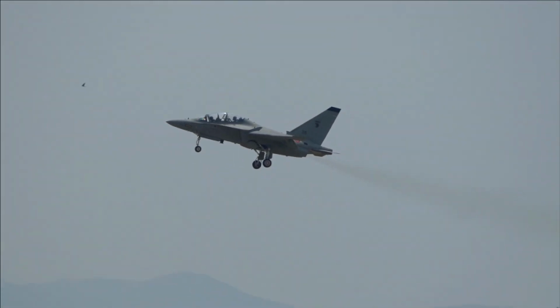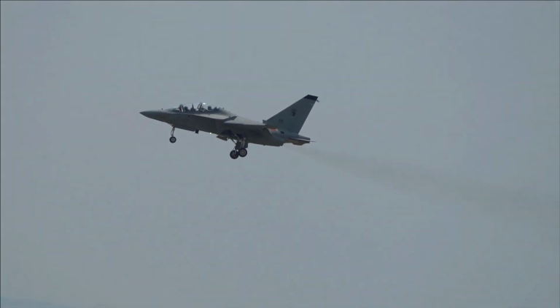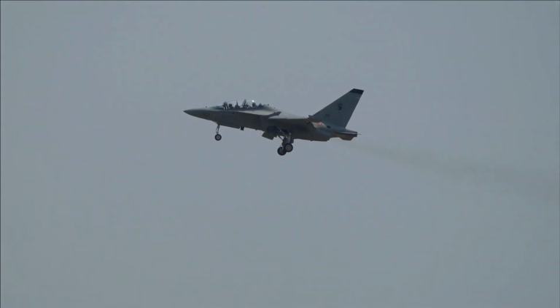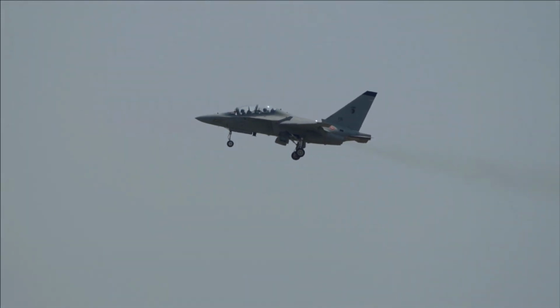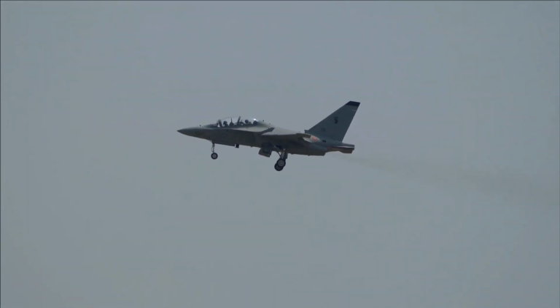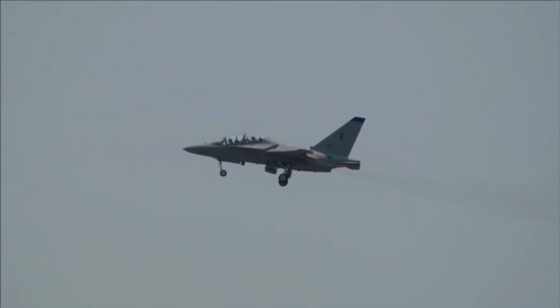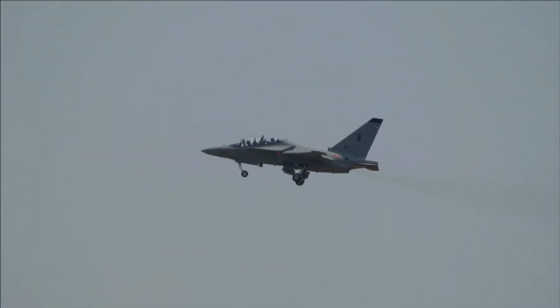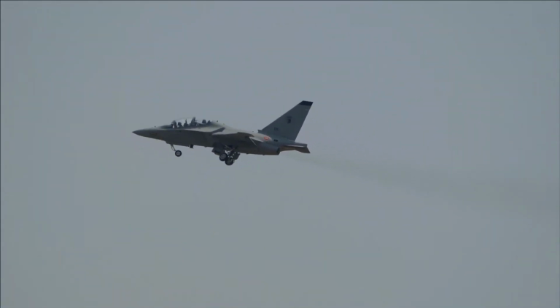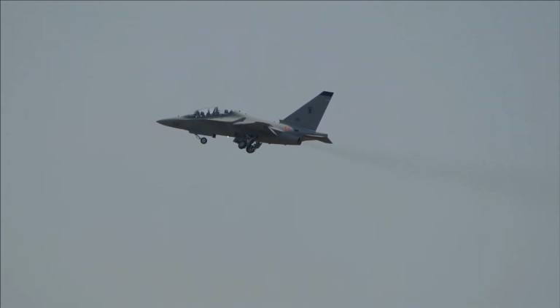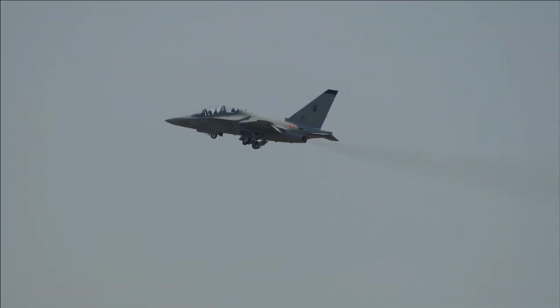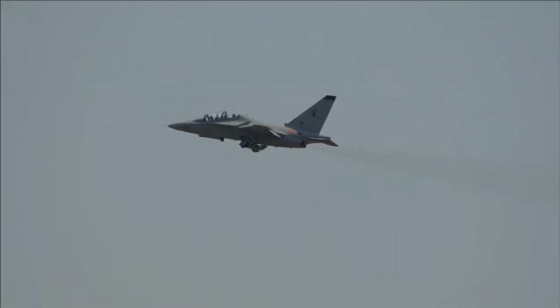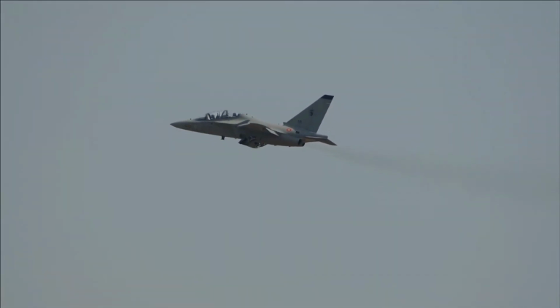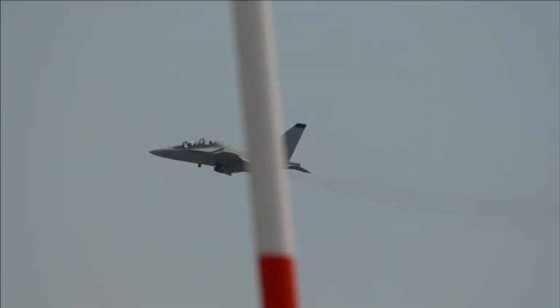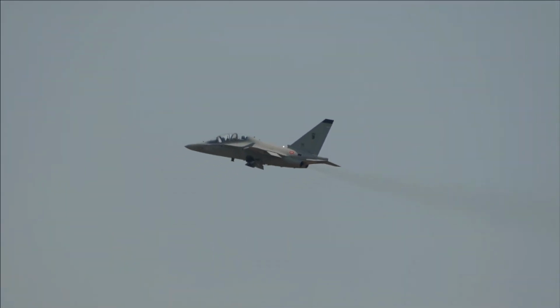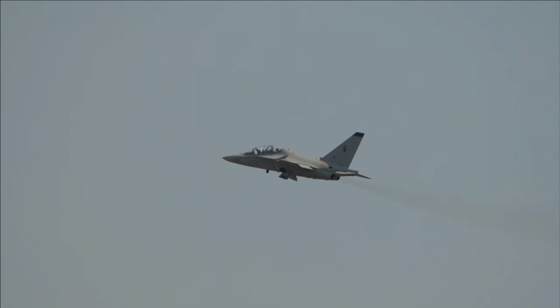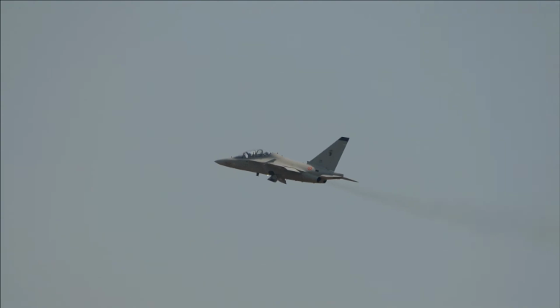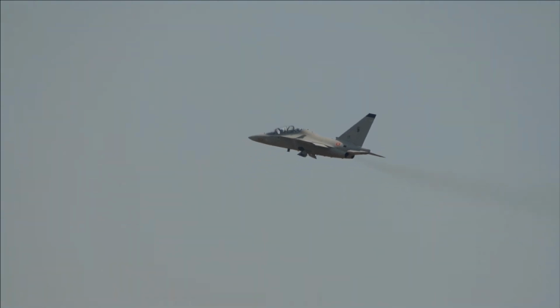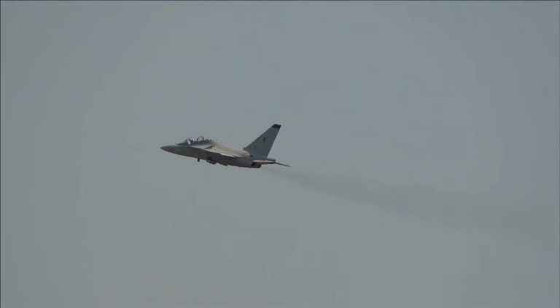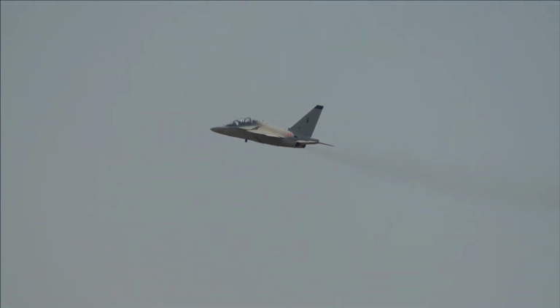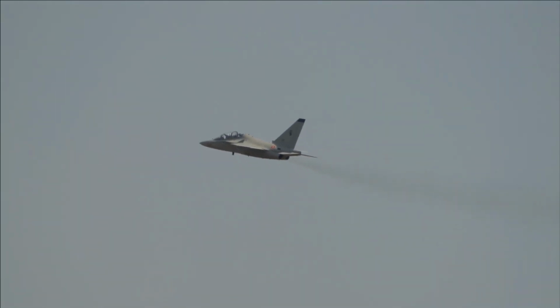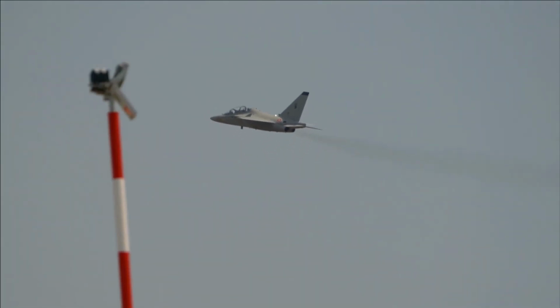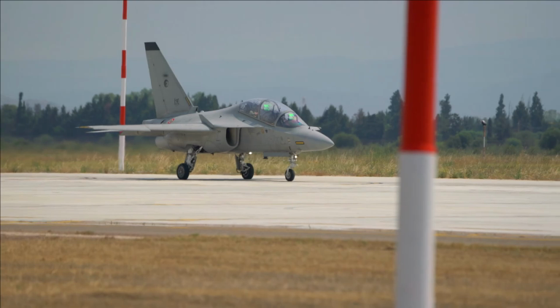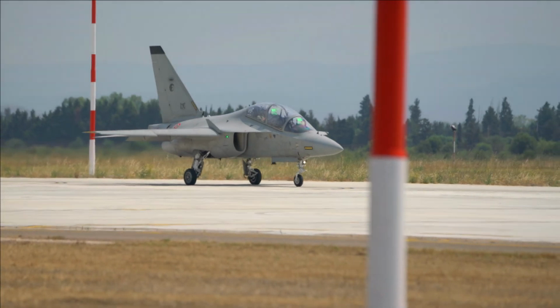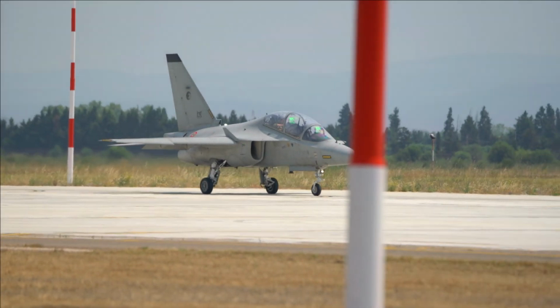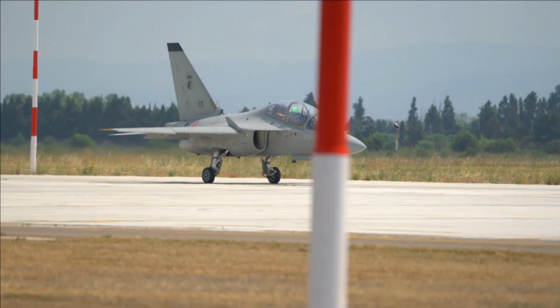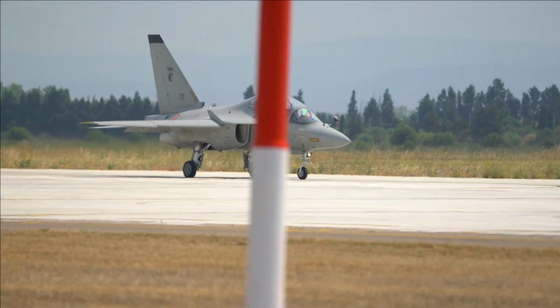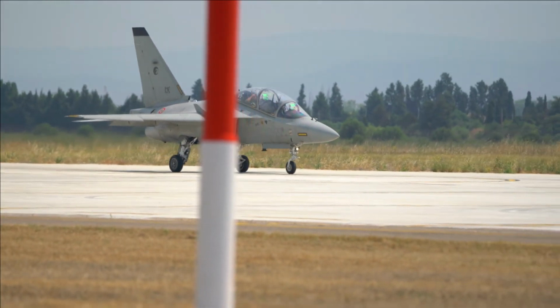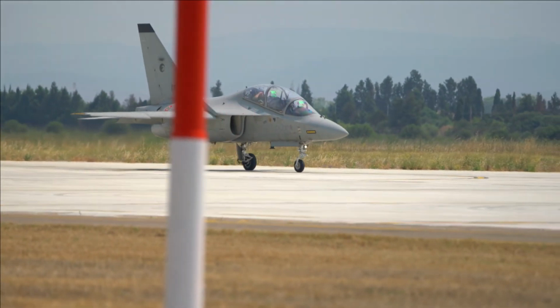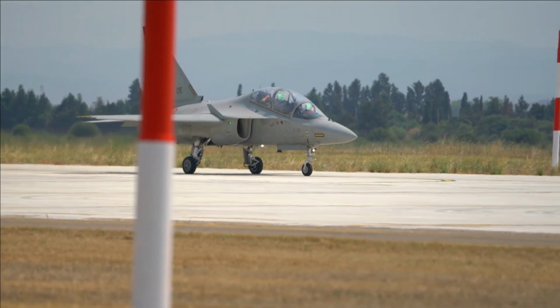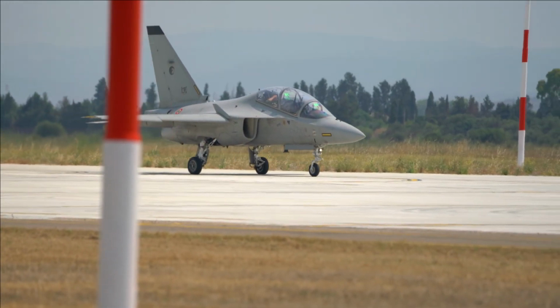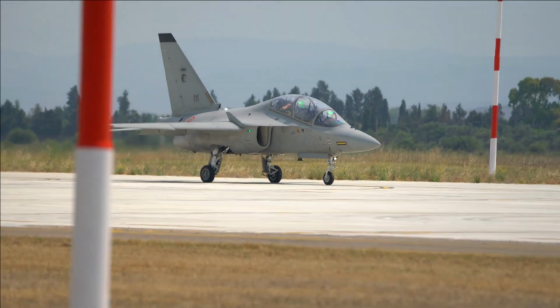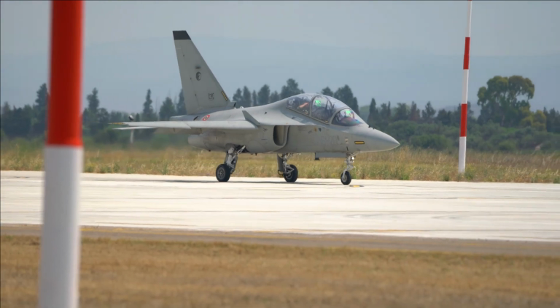Today, we're diving deep into the Leonardo M346 Master — its design, performance, combat capabilities, and why air forces around the world are choosing this jet to train their elite pilots.